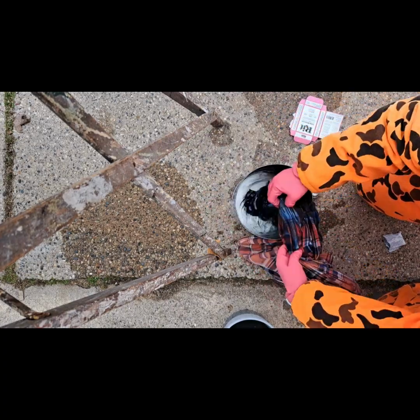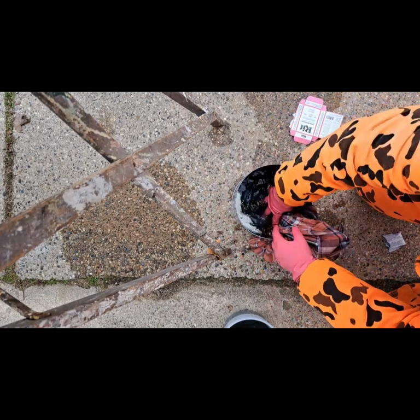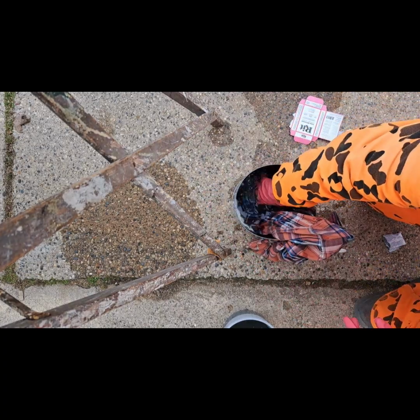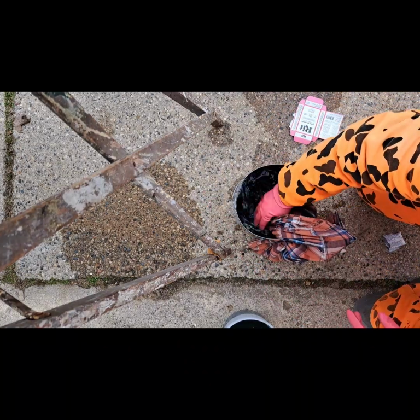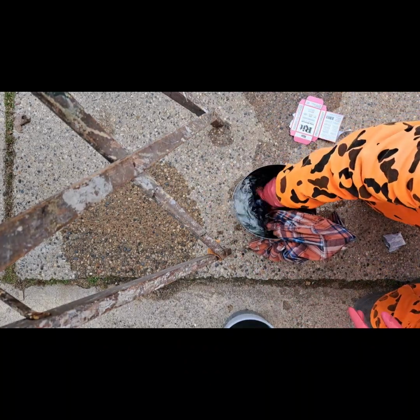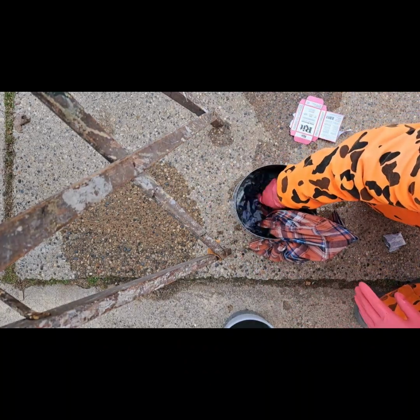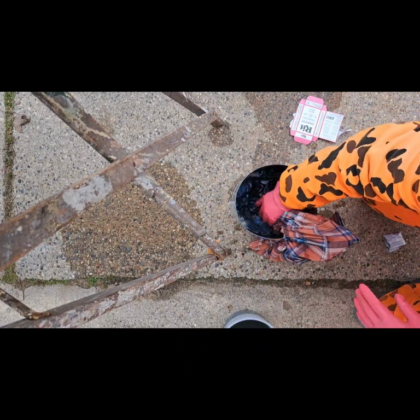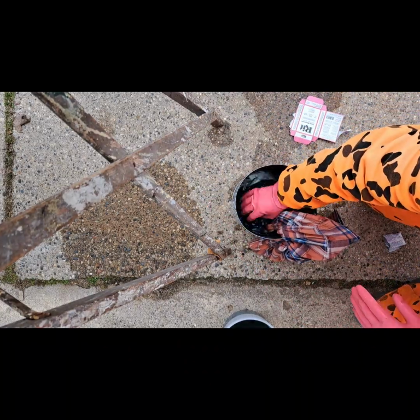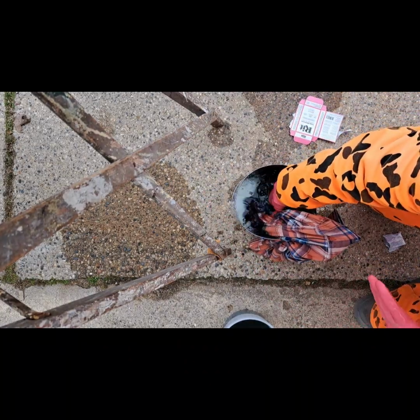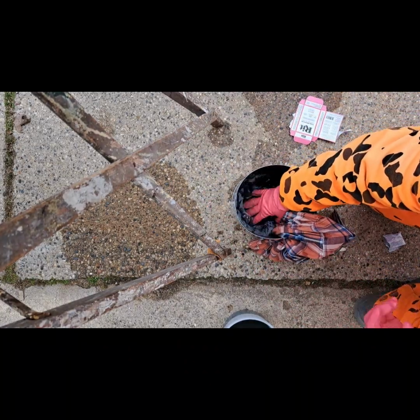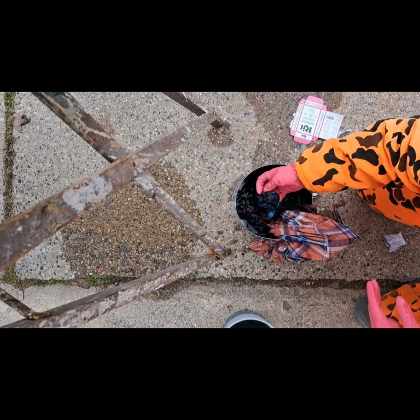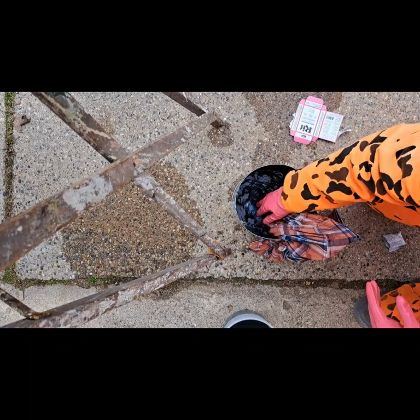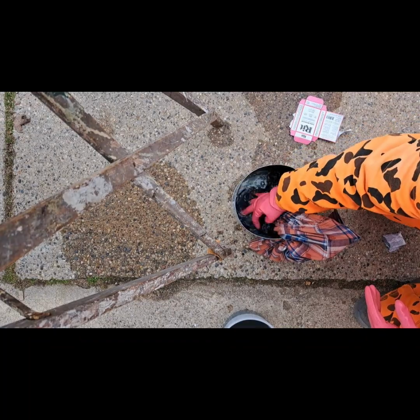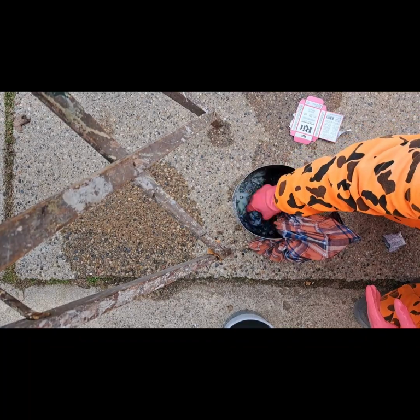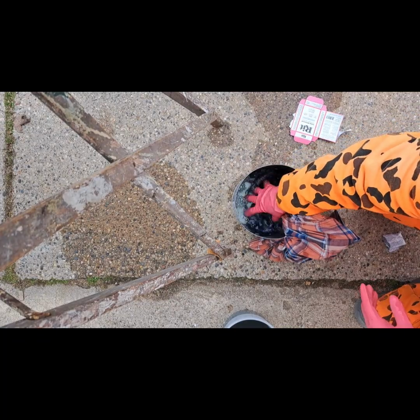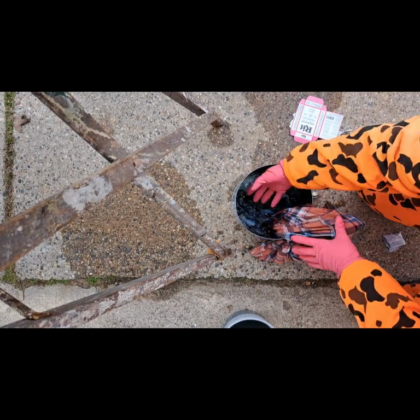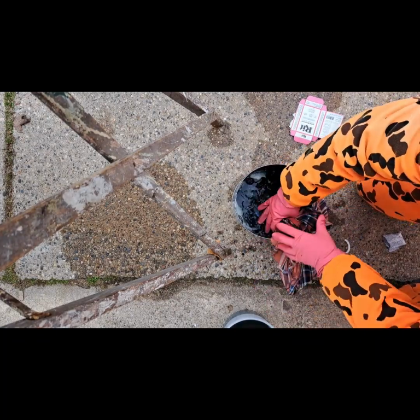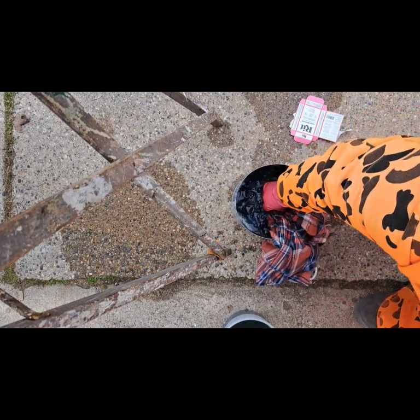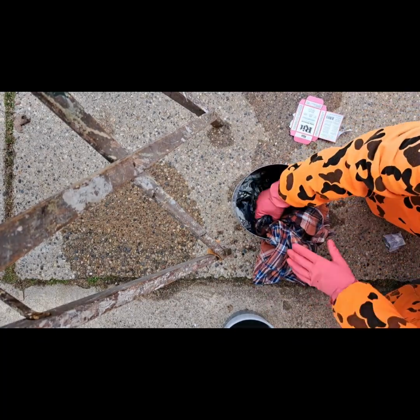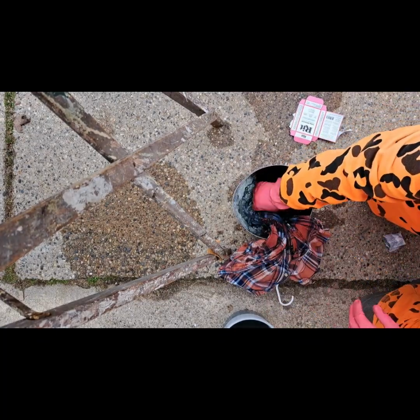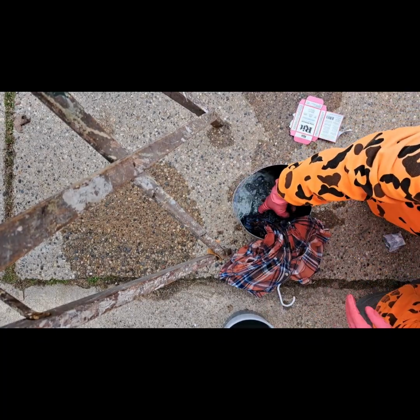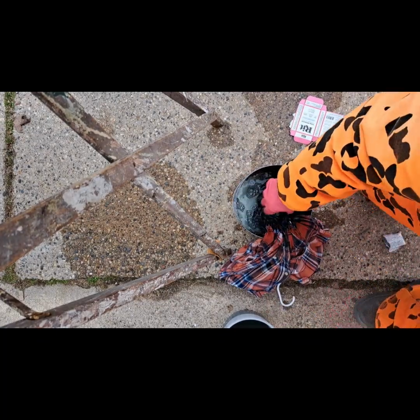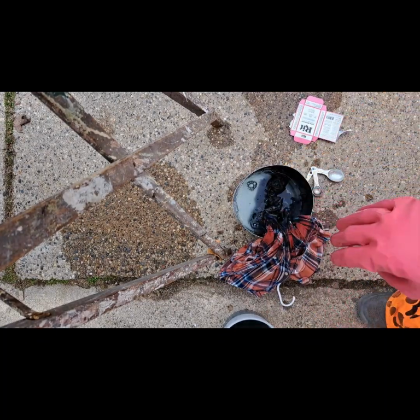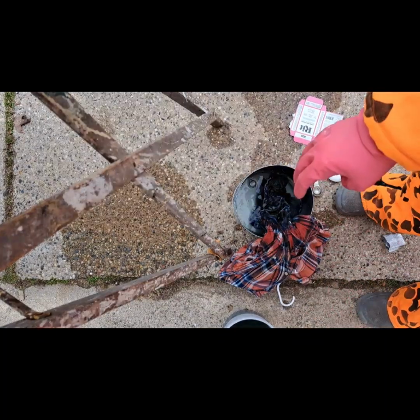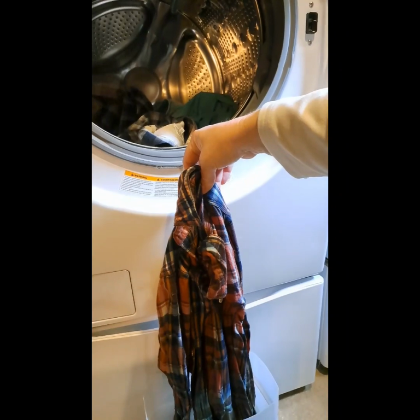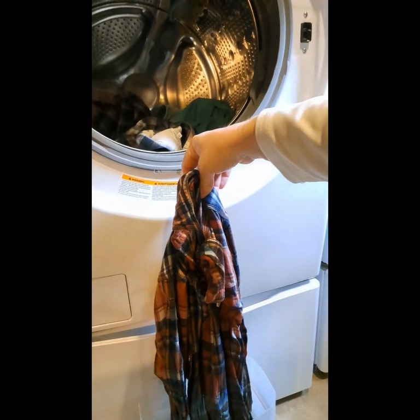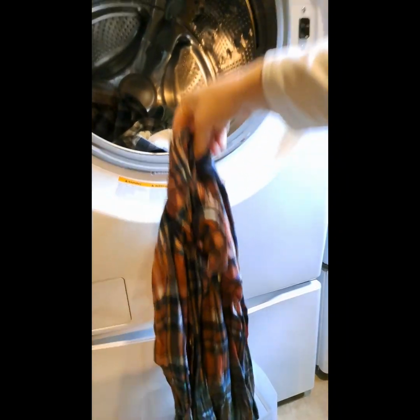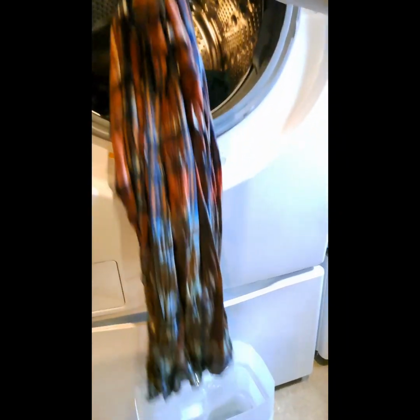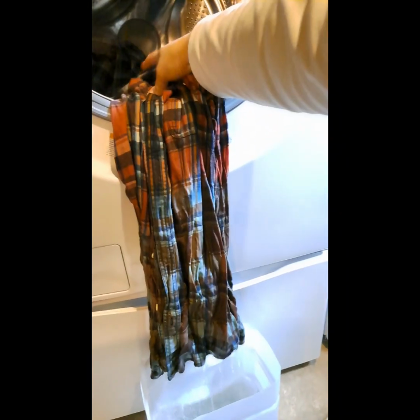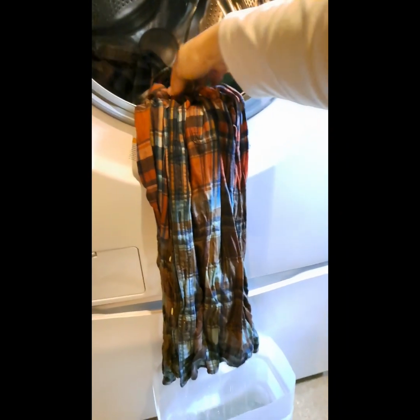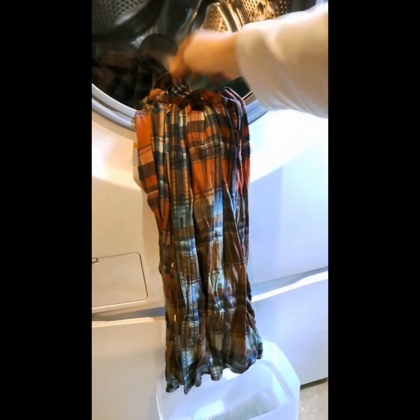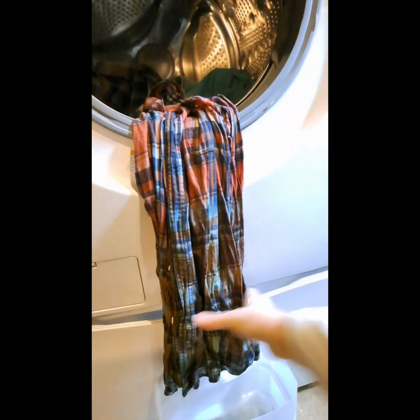If you have a respirator, use it. If it's not windy, use a fan to blow this stuff away from you. Overall, we definitely needed more supplies and more time for this. But if you have something that won't bleach, this is a good option to use.